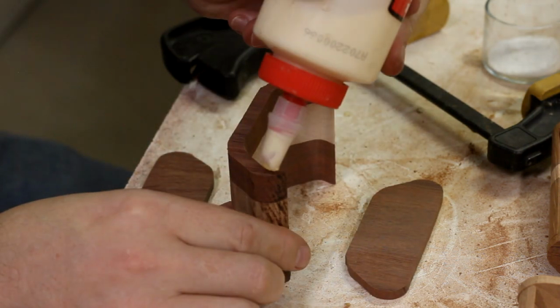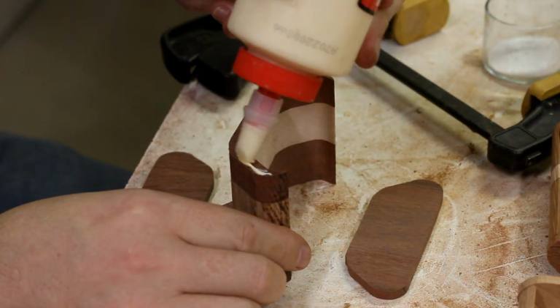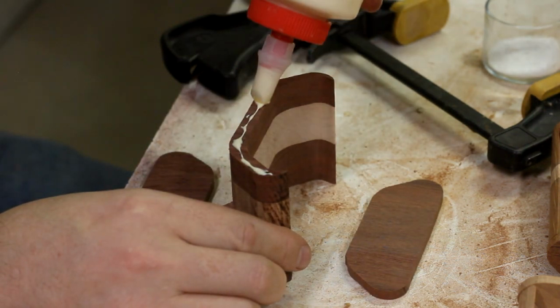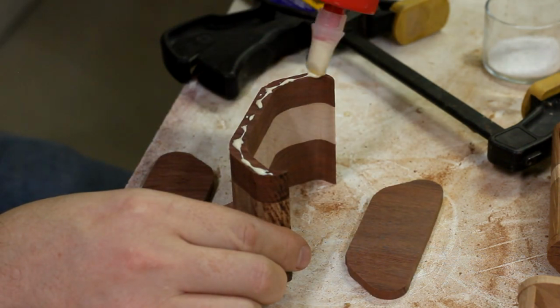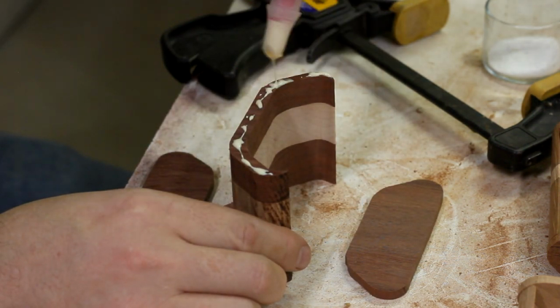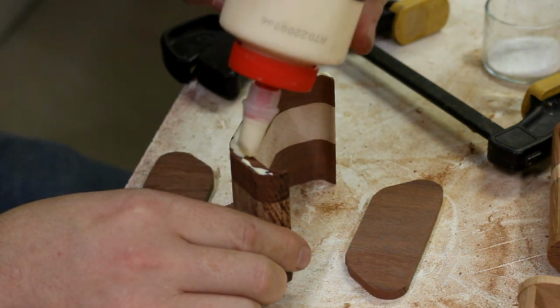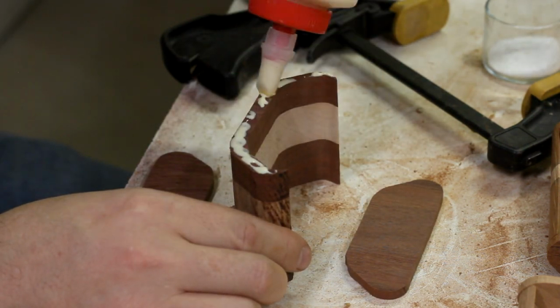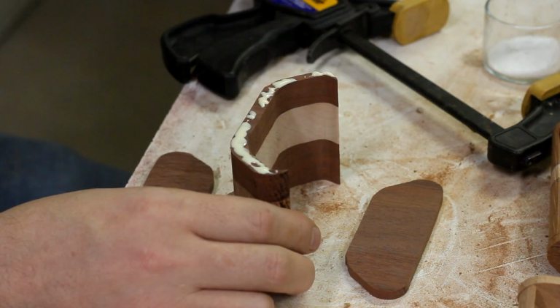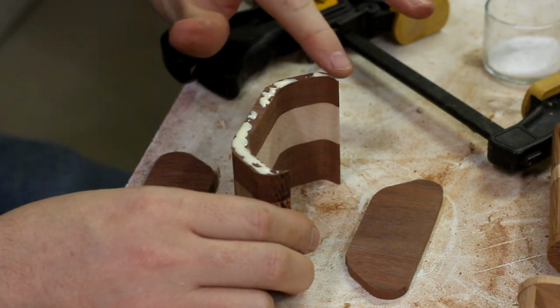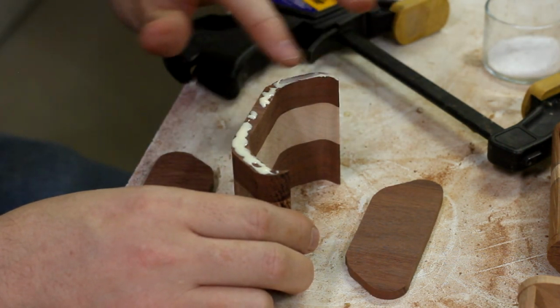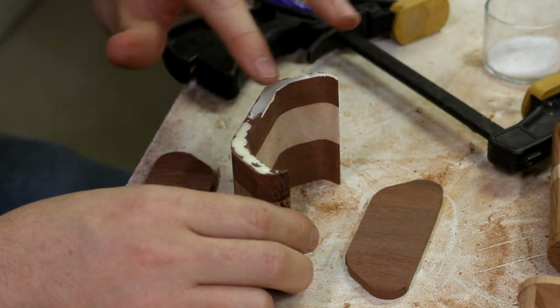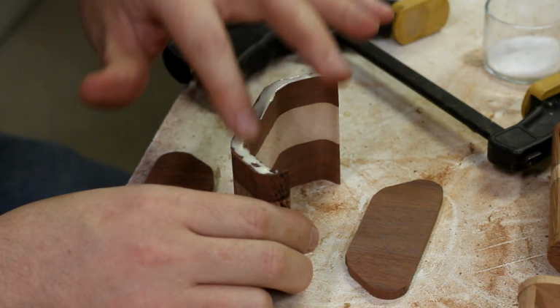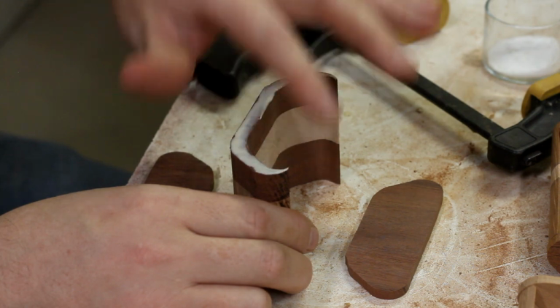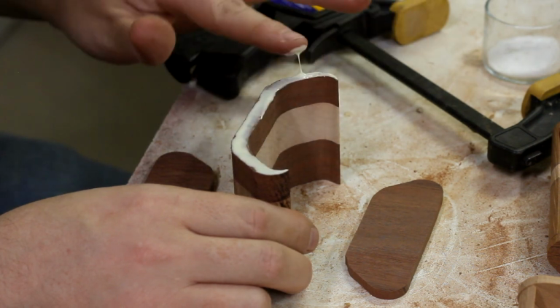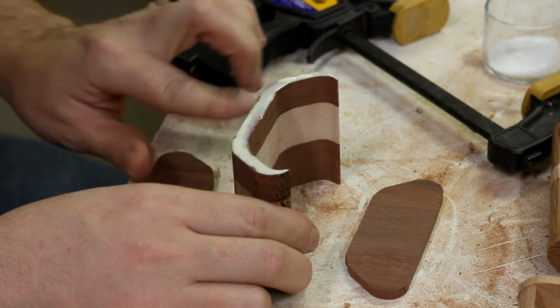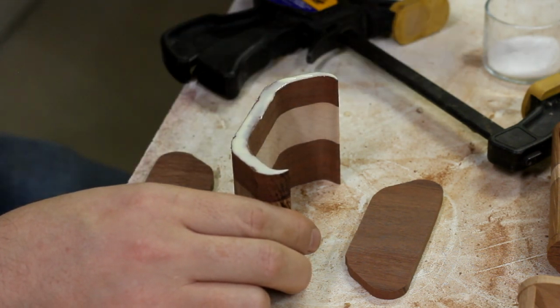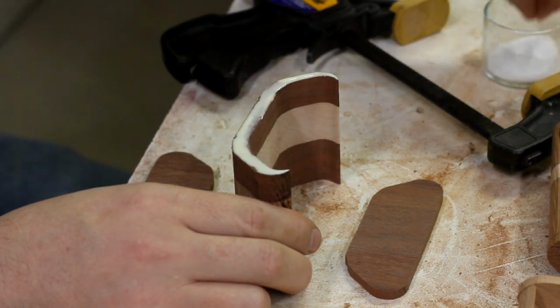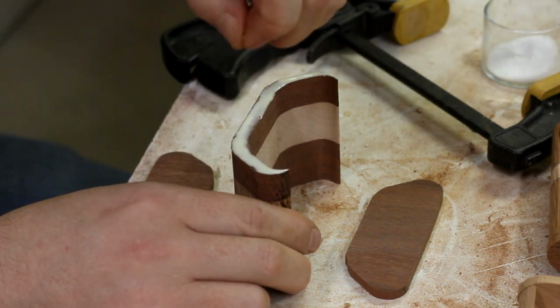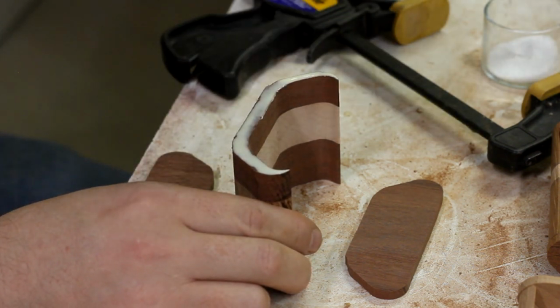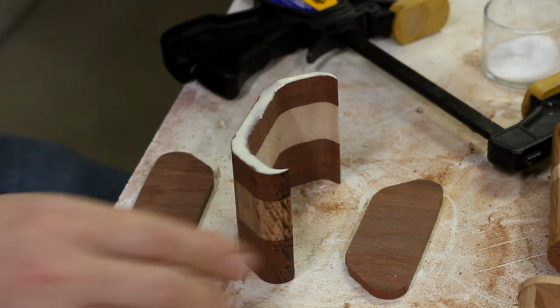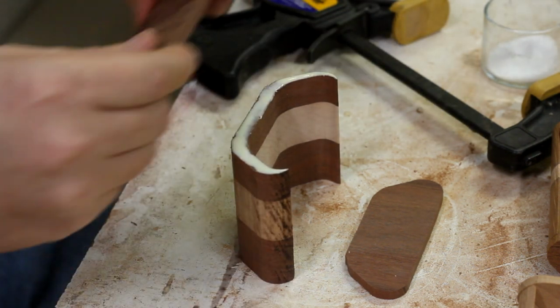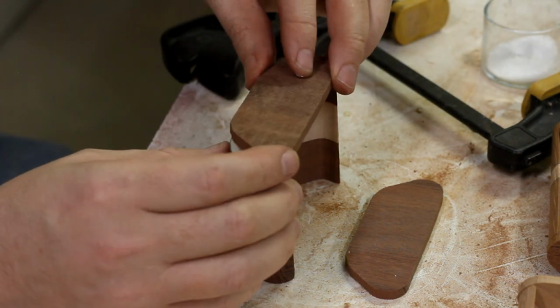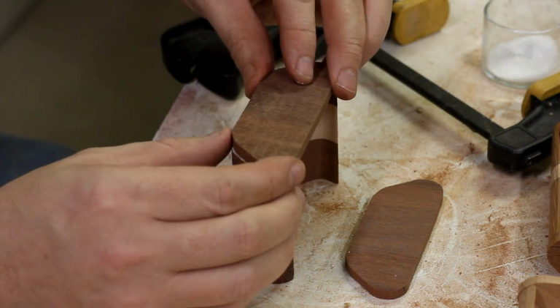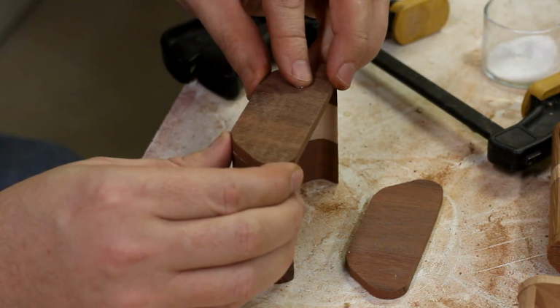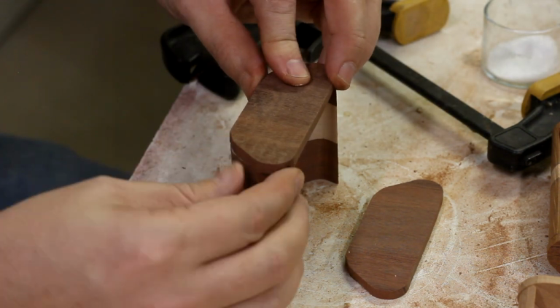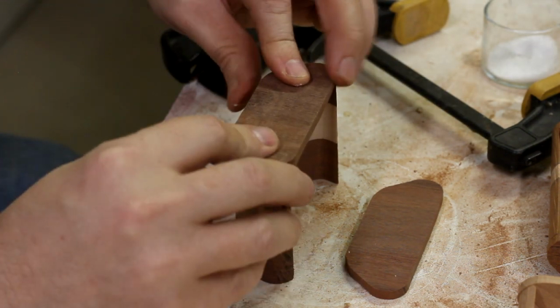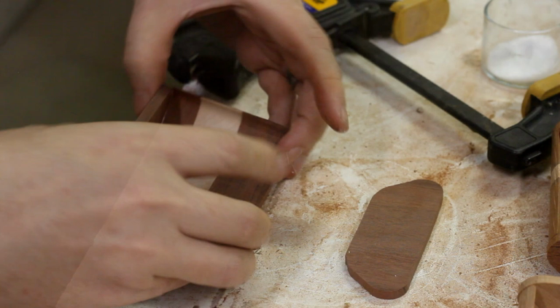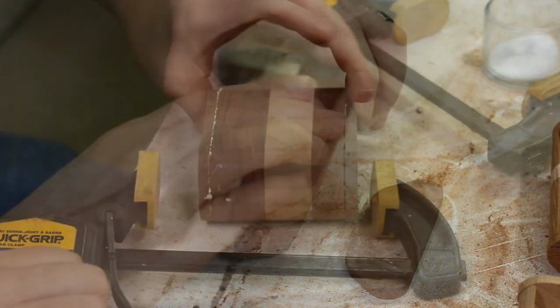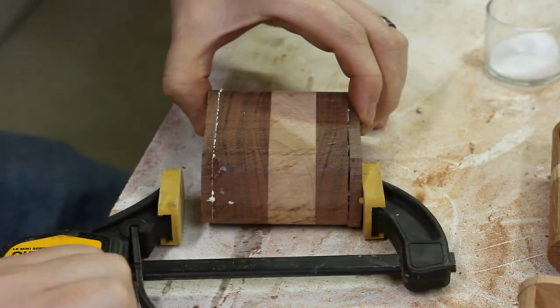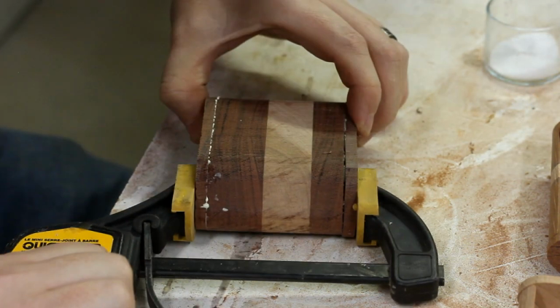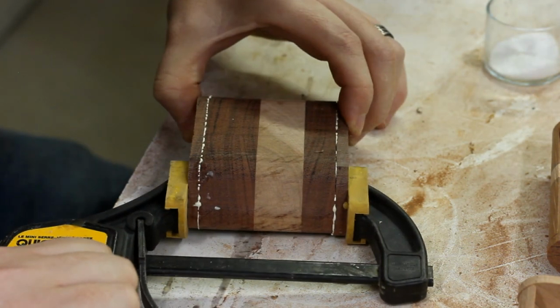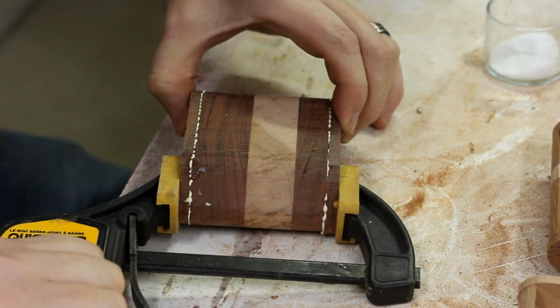Now I can glue on the fronts and the backs of the drawers. It's always good to have fronts and backs on your drawers — otherwise you might get a draft. Or arrested.